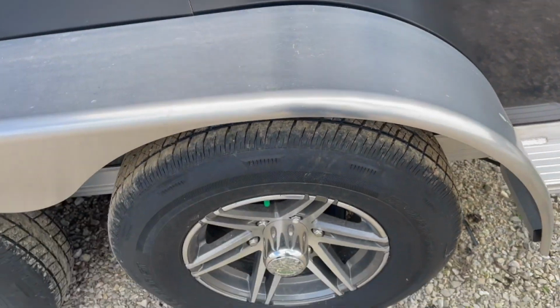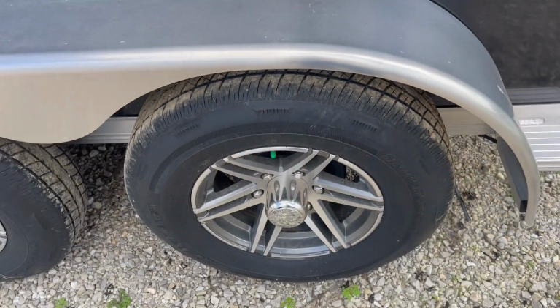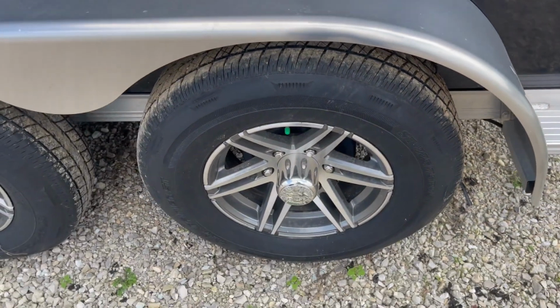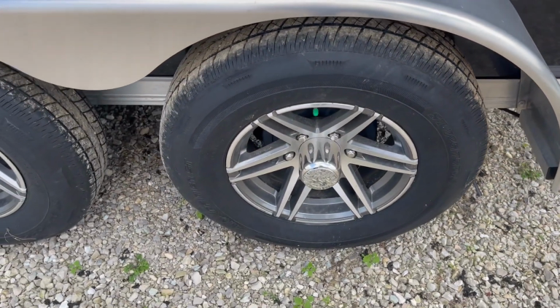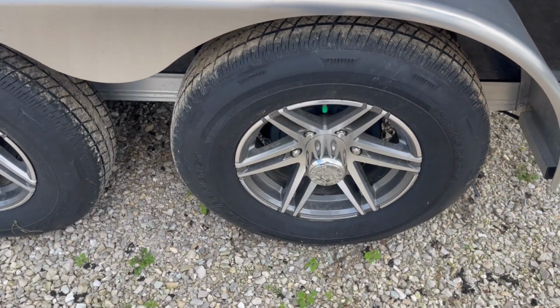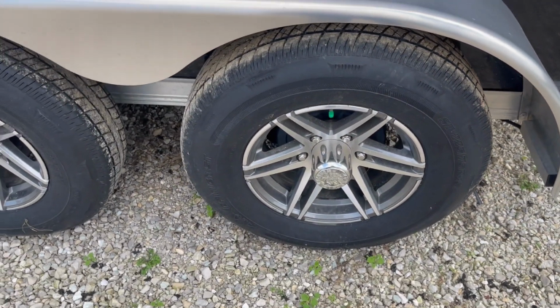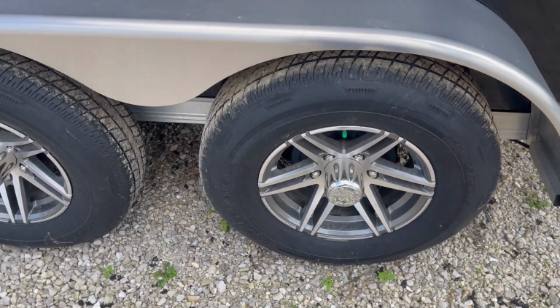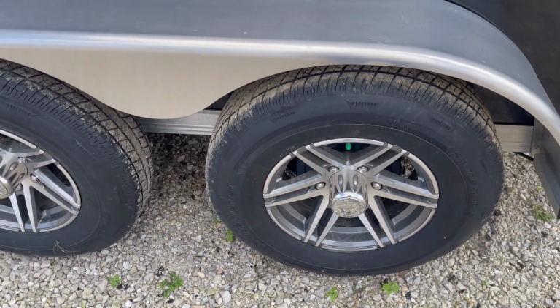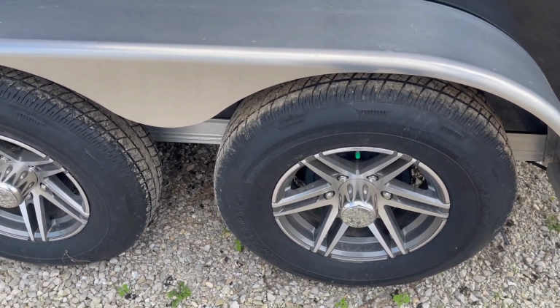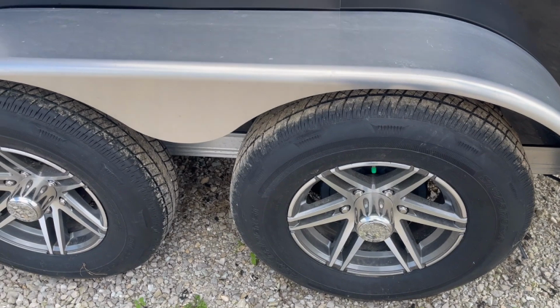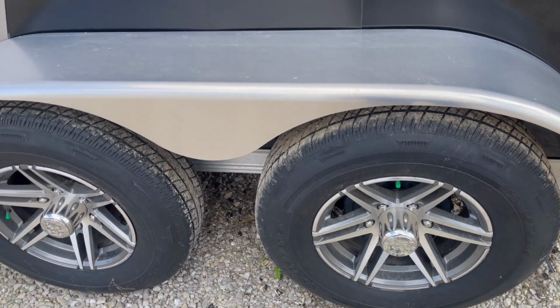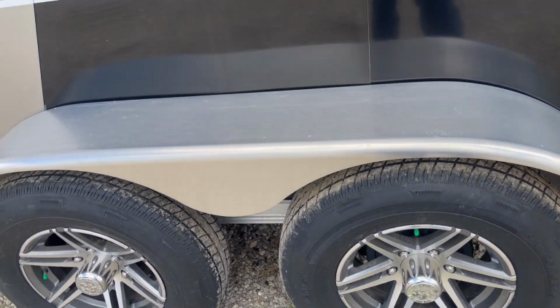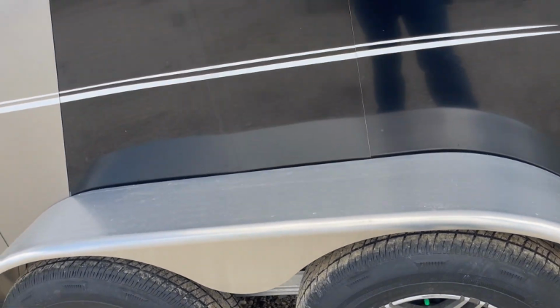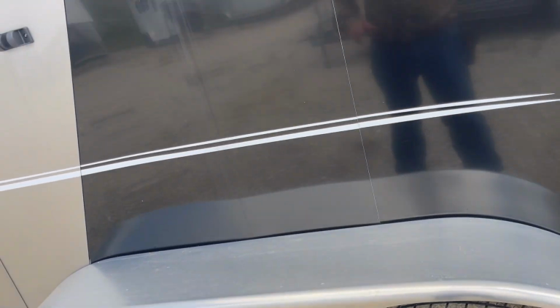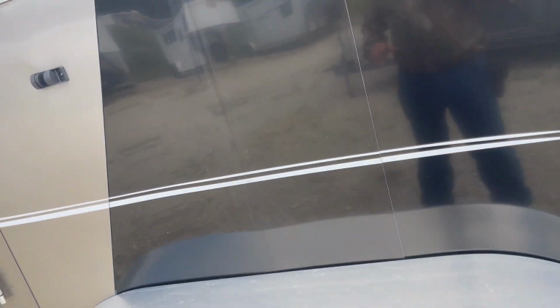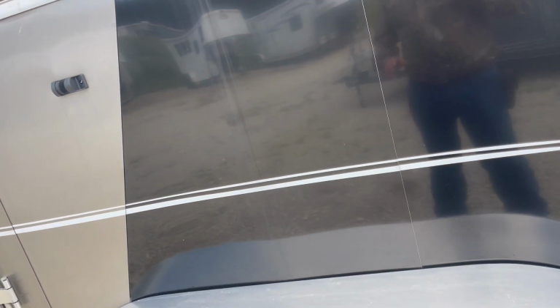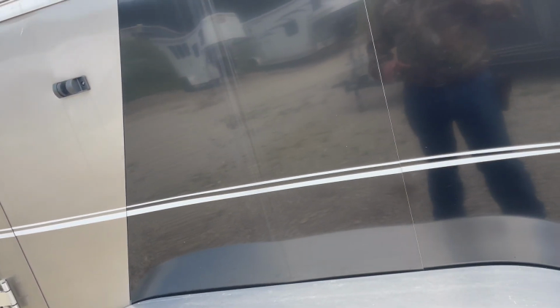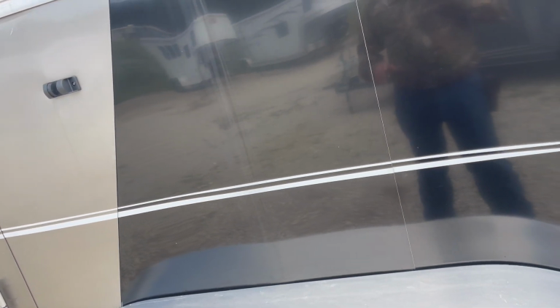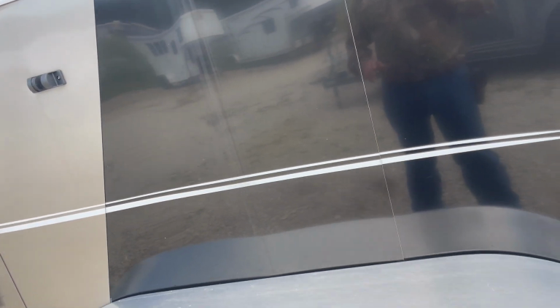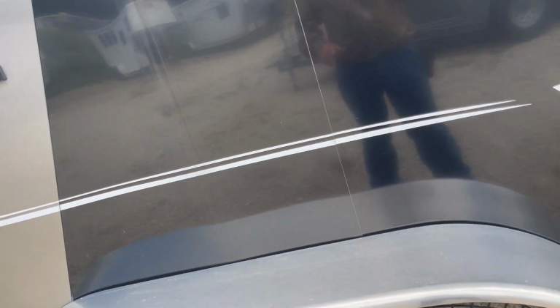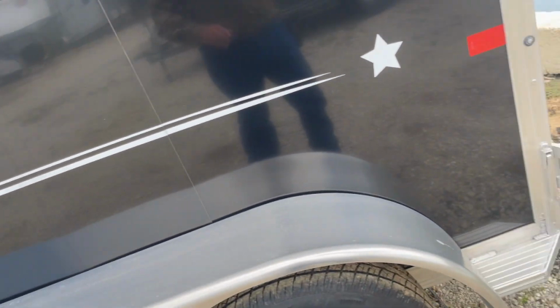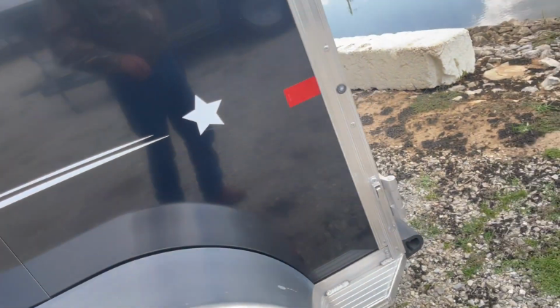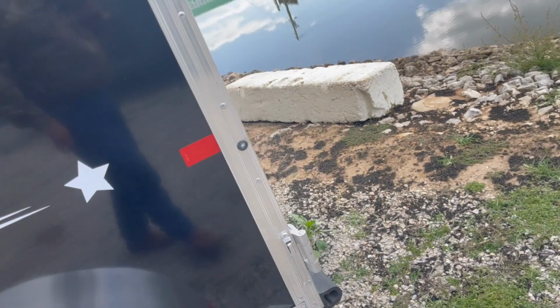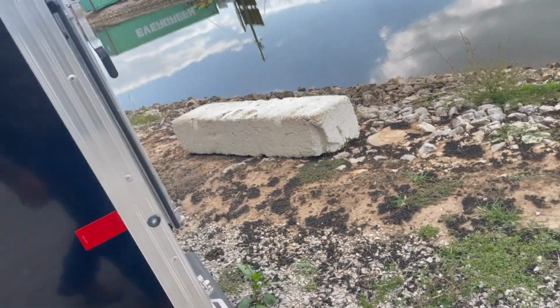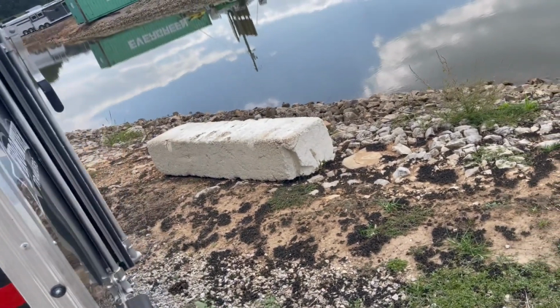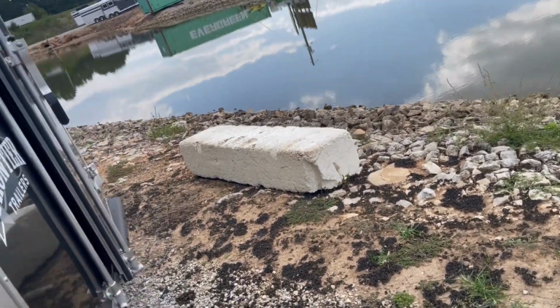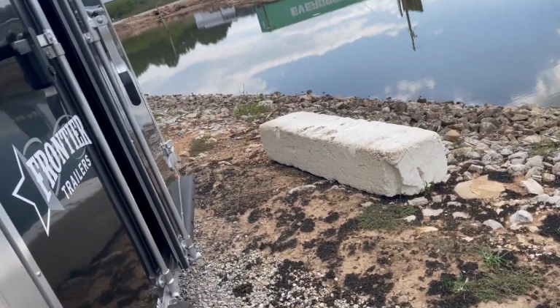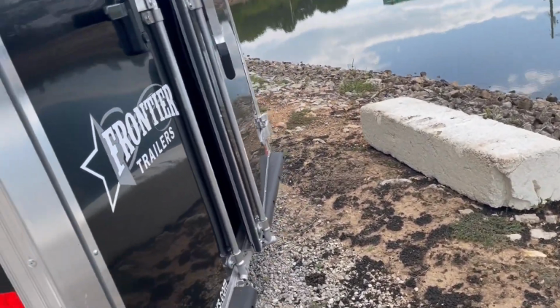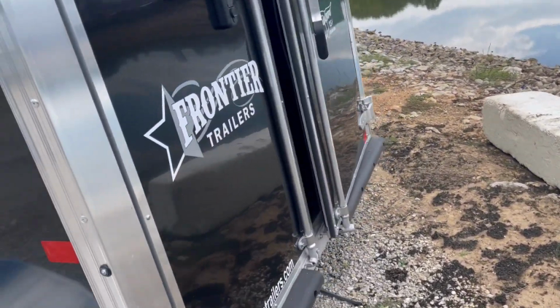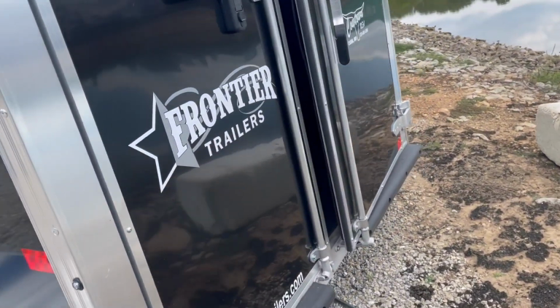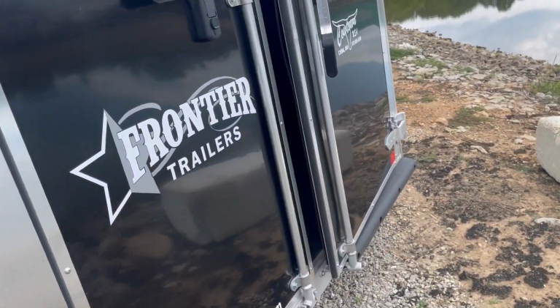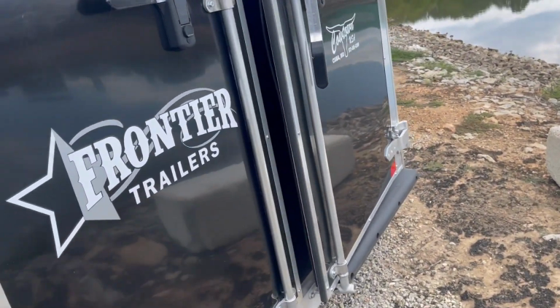Nitrogen-filled tires, upgrade with your aluminum wheels. Nitrogen just means your tires run 30% cooler and will last 30% longer.